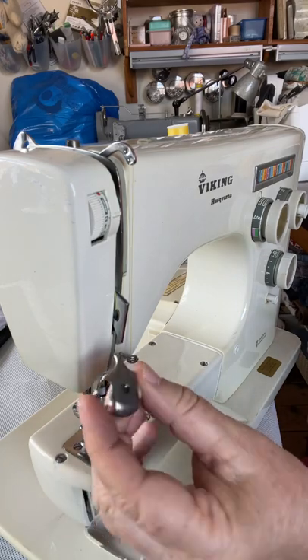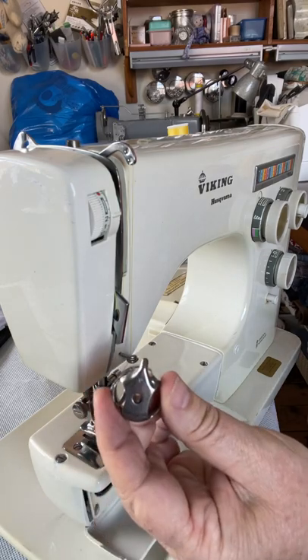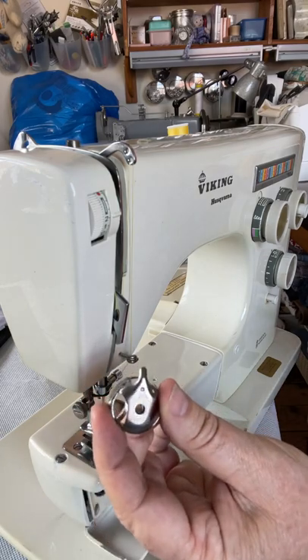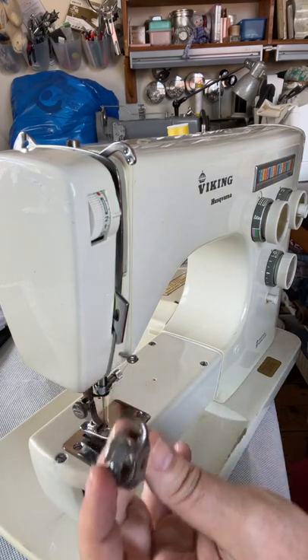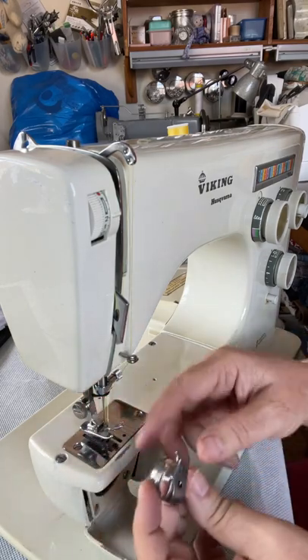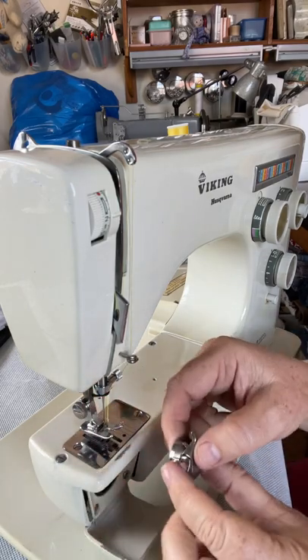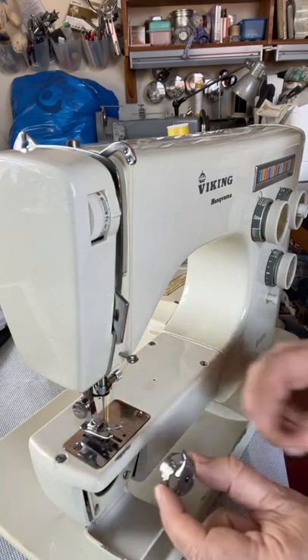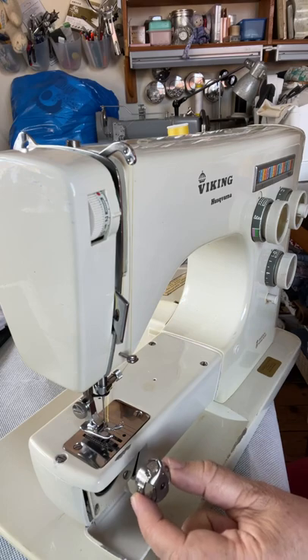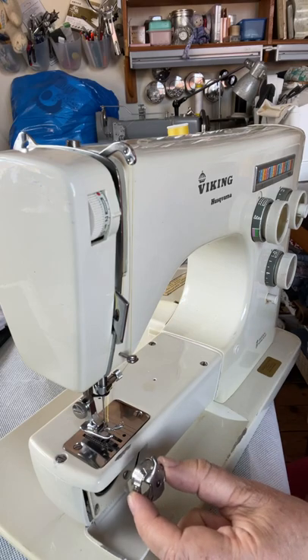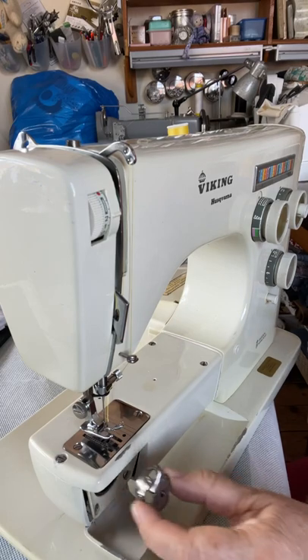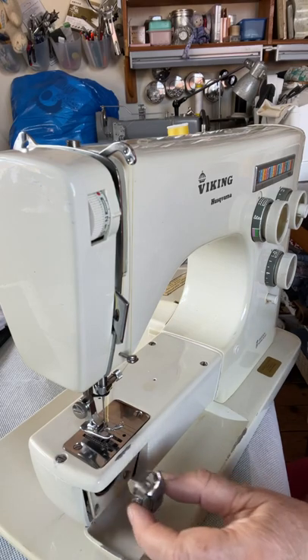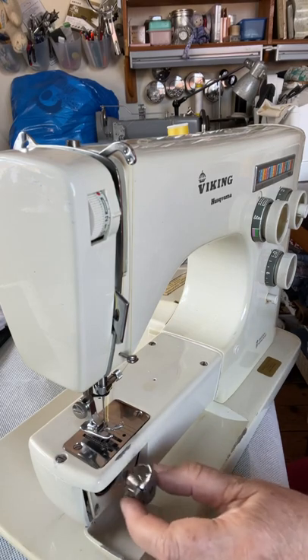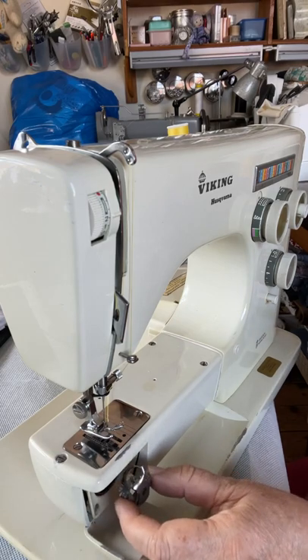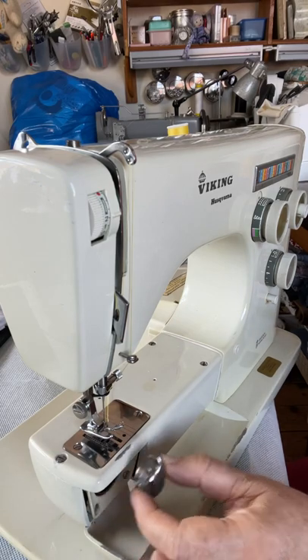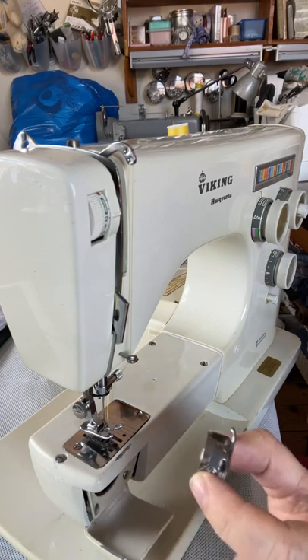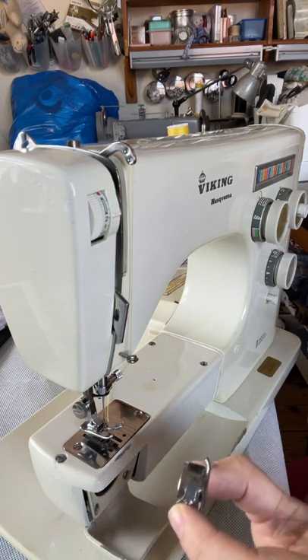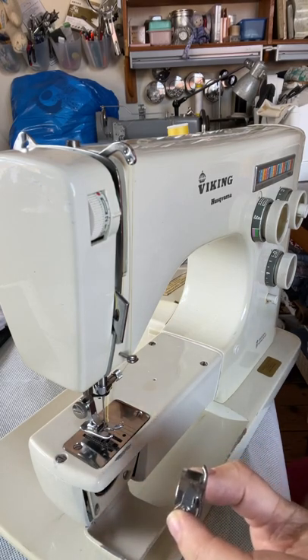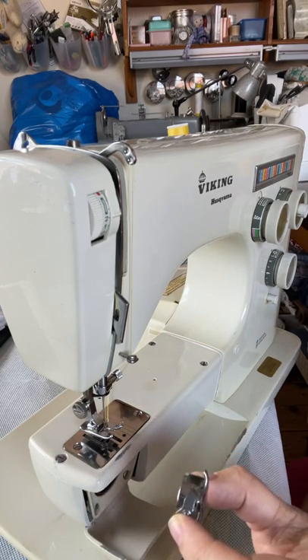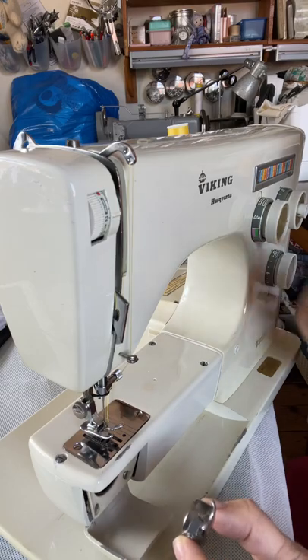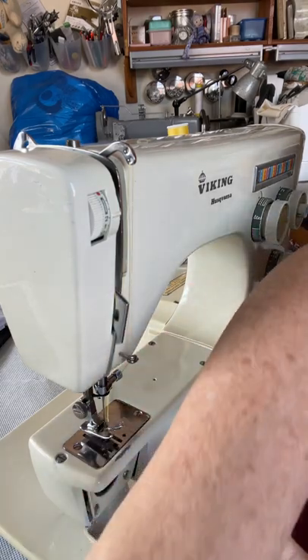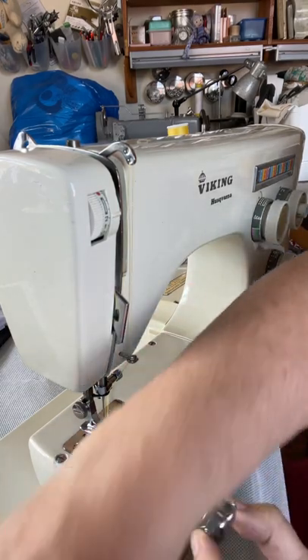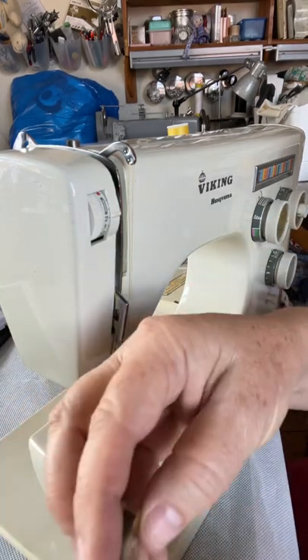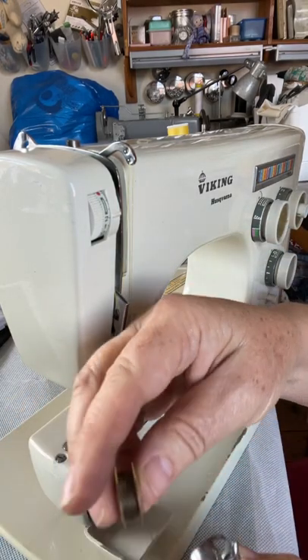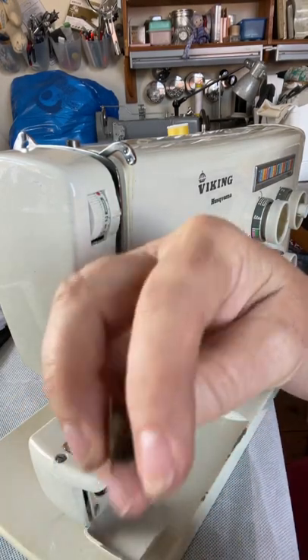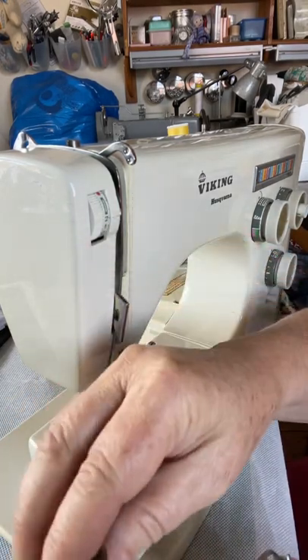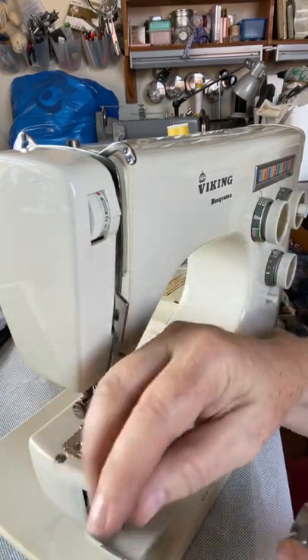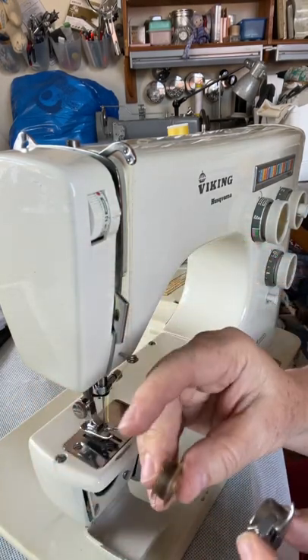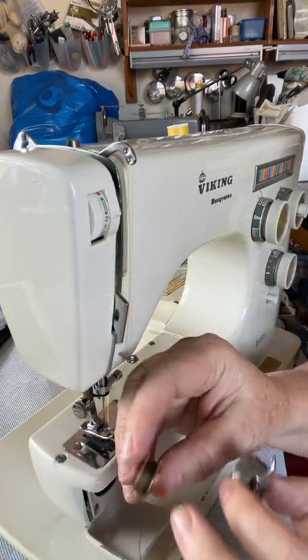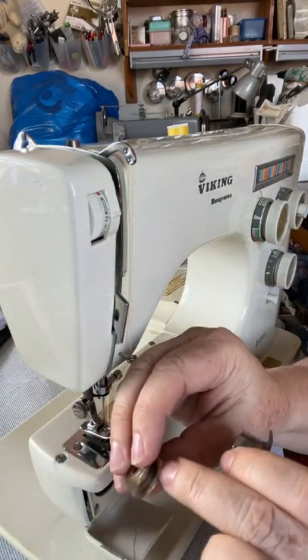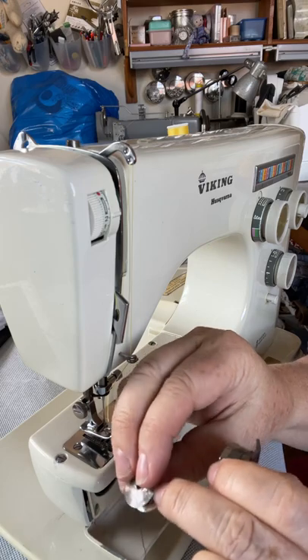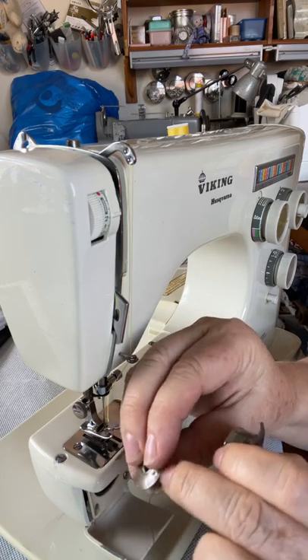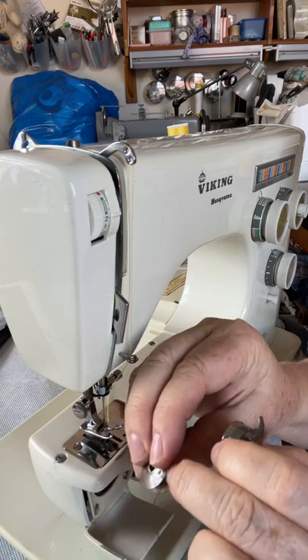Next we're going to thread your bobbin. Here's the bobbin case for this machine. I like to help people by saying: pretend you're putting it into the machine and hold it like that. Then take your bobbin, which has been properly wound — check that it's not spongy when you push your nail into it.